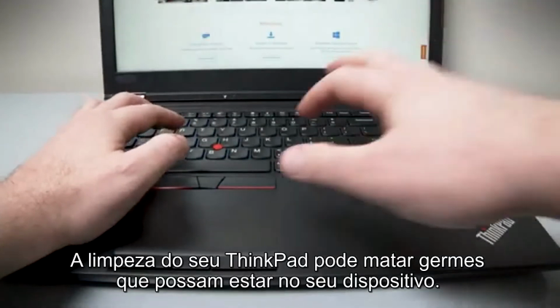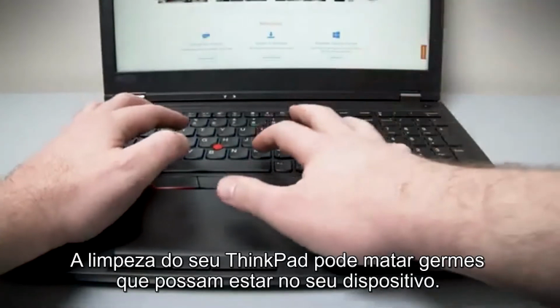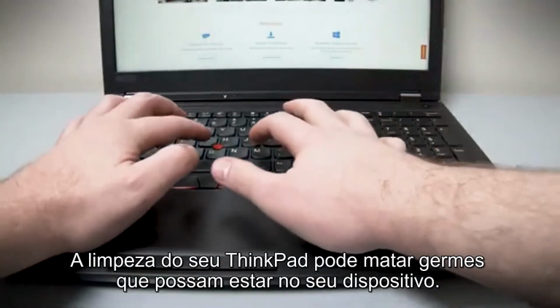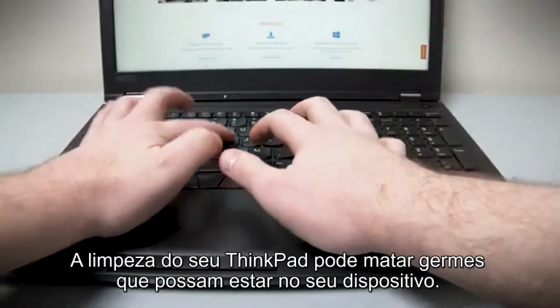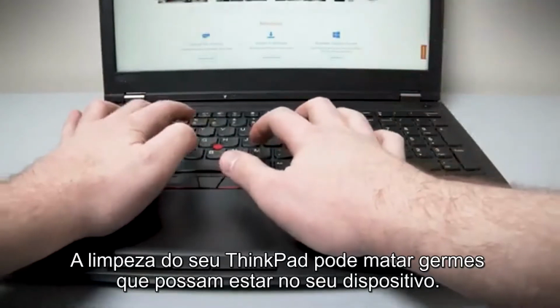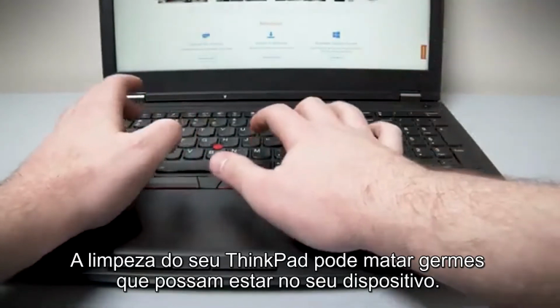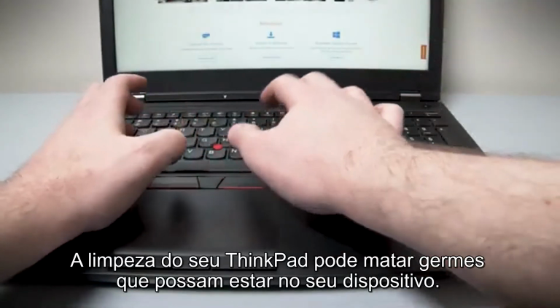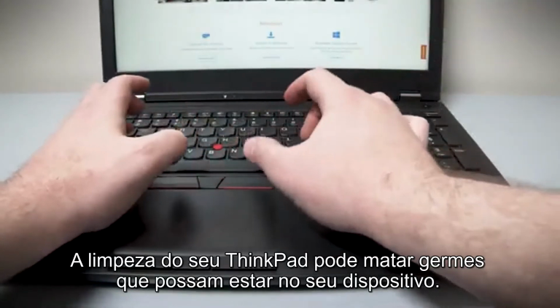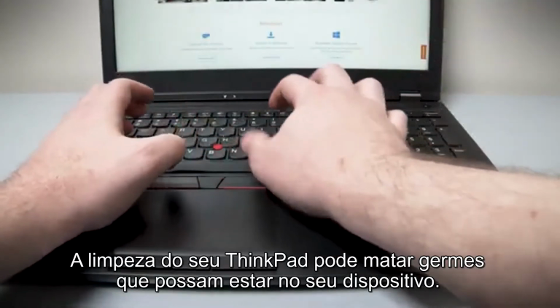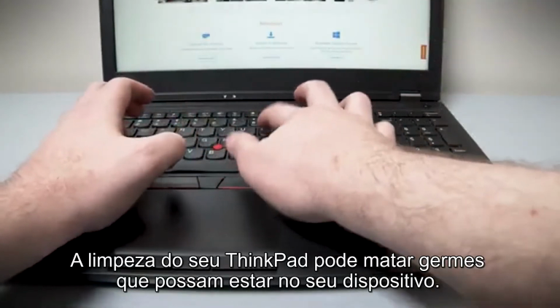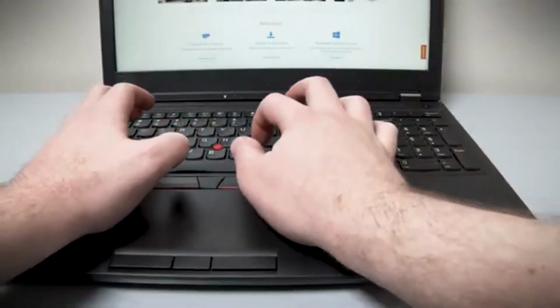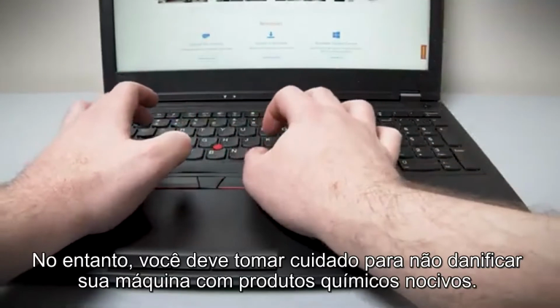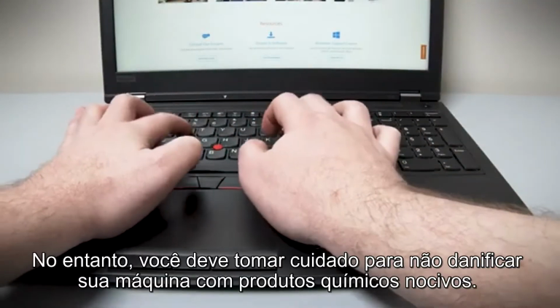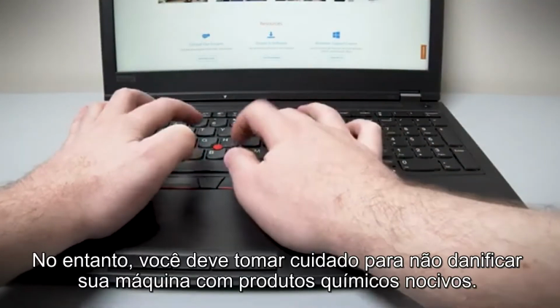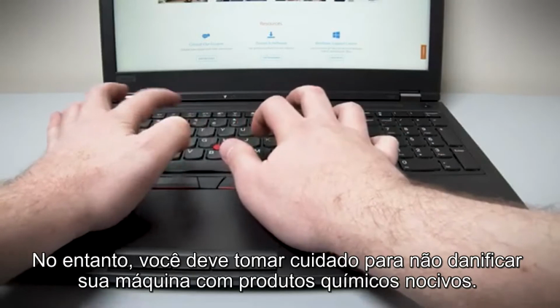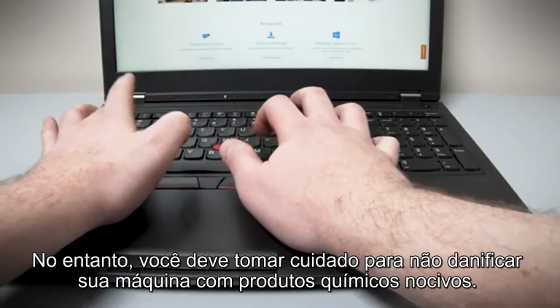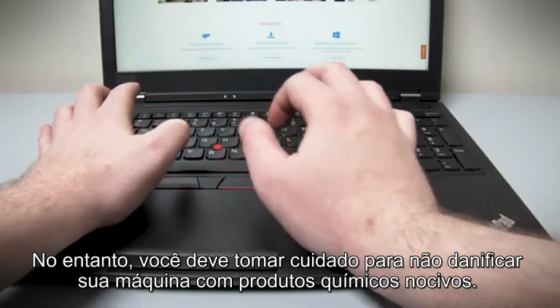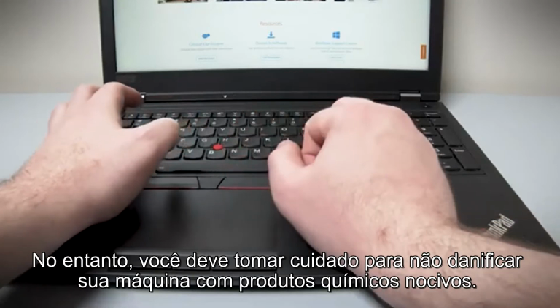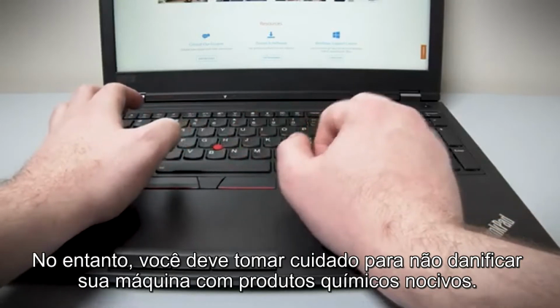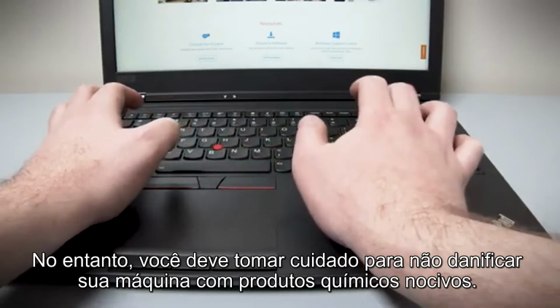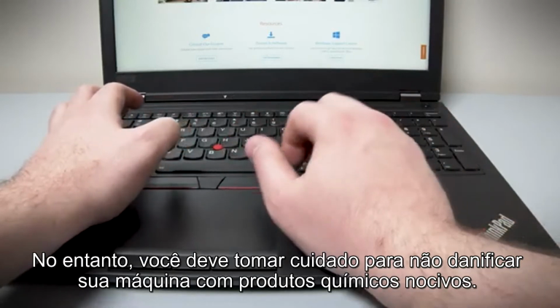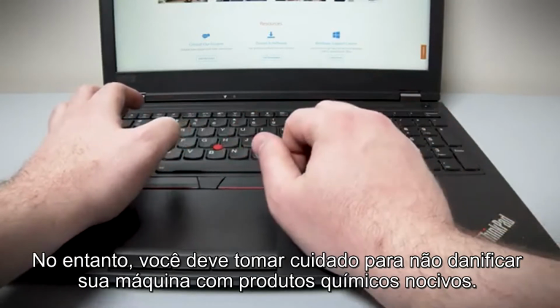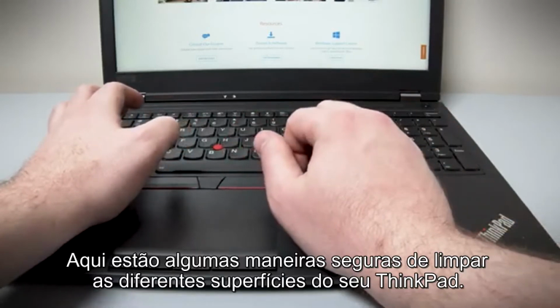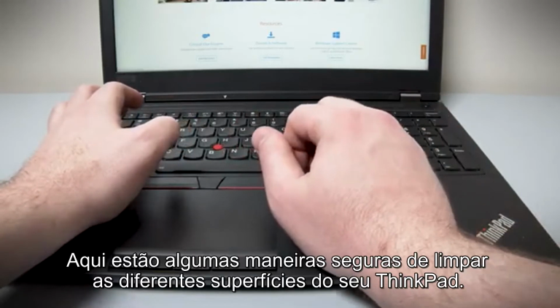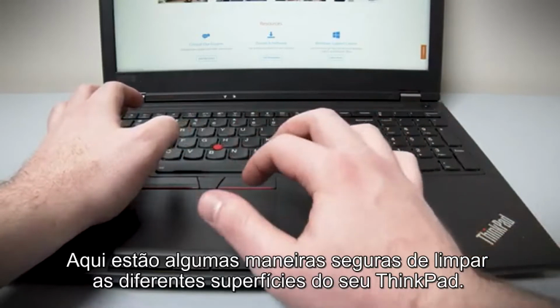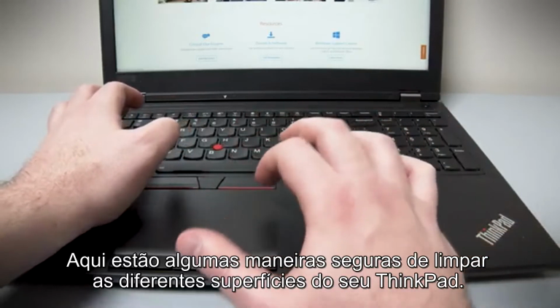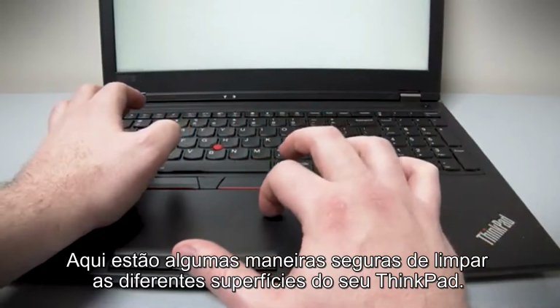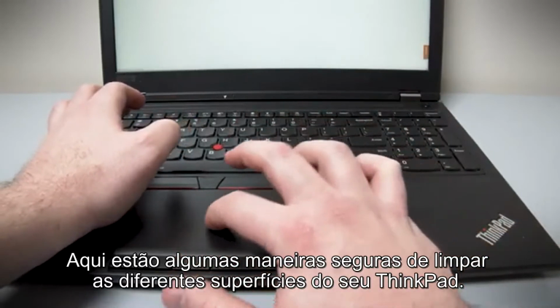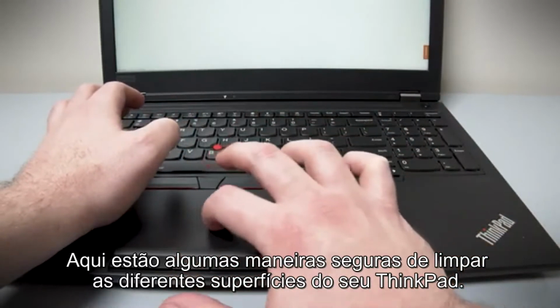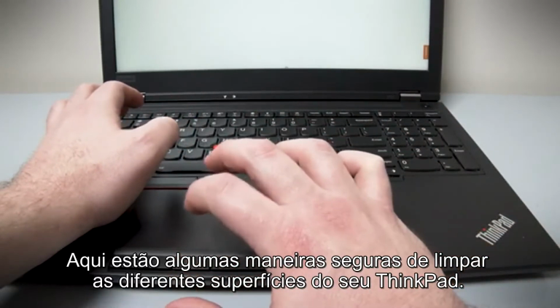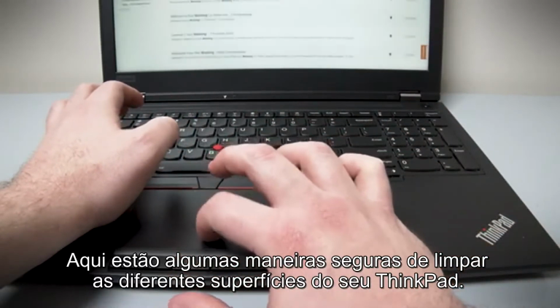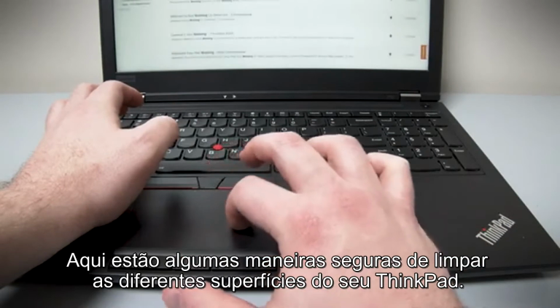Sanitizing your ThinkPad can kill germs that might be on your device. However, you will want to be careful not to damage your machine with harmful chemicals. Here are some safe ways to clean the different surfaces on your ThinkPad.